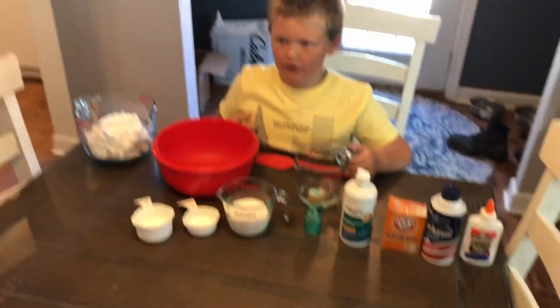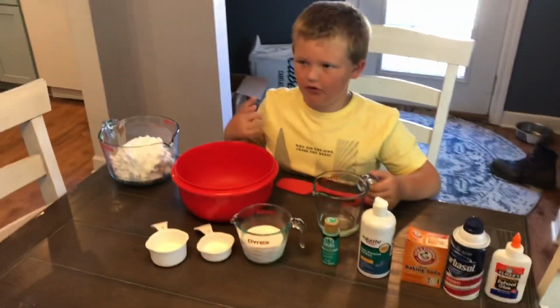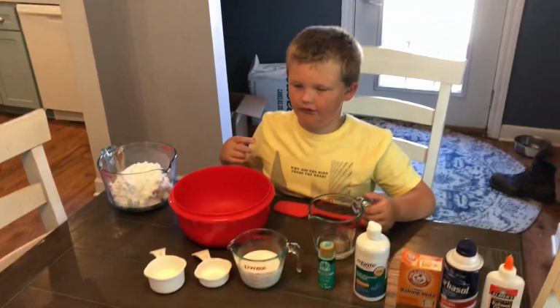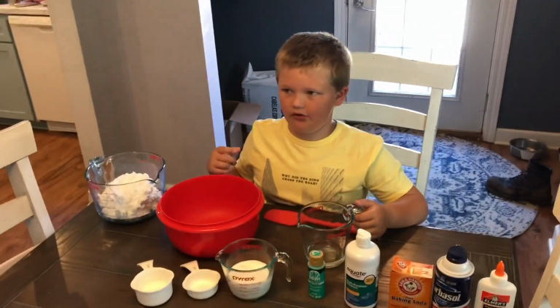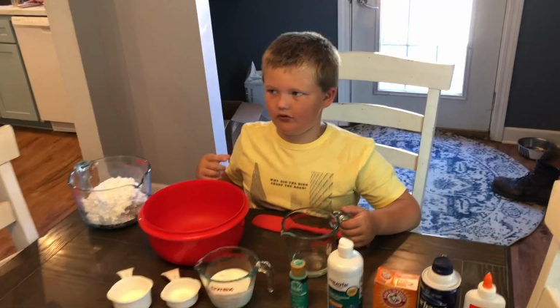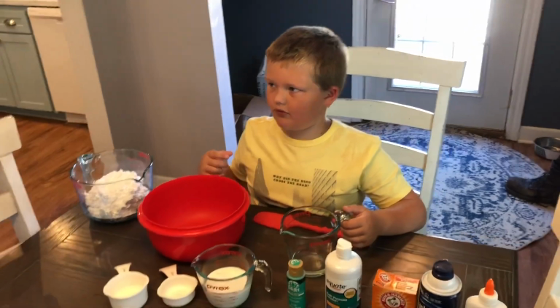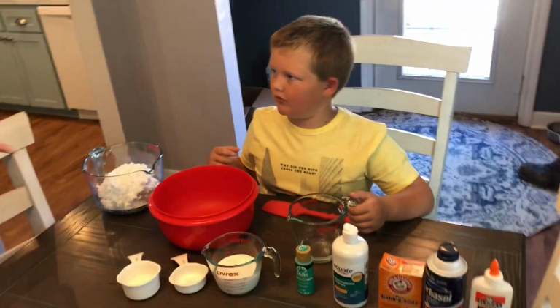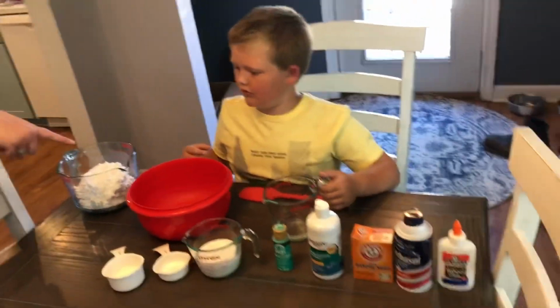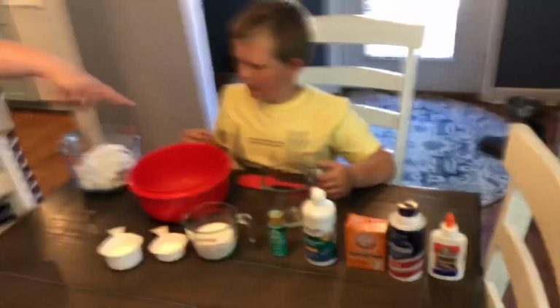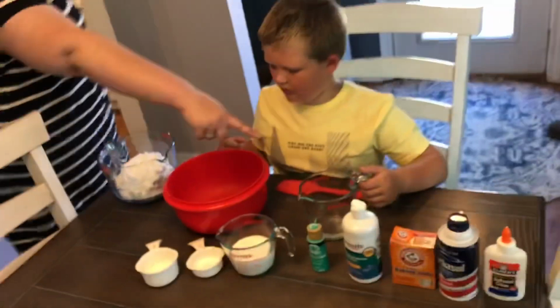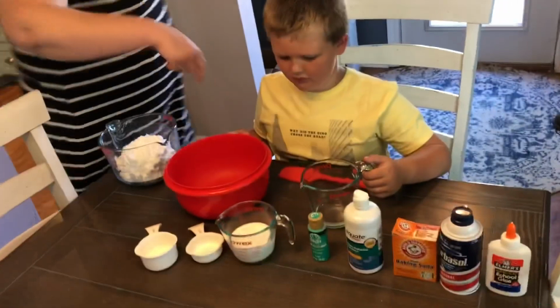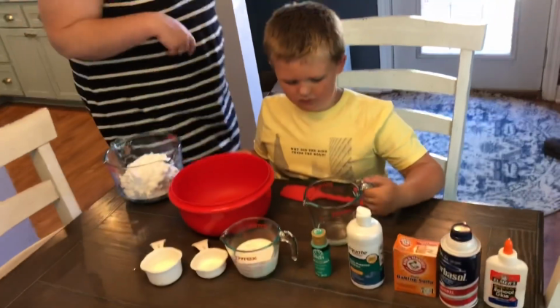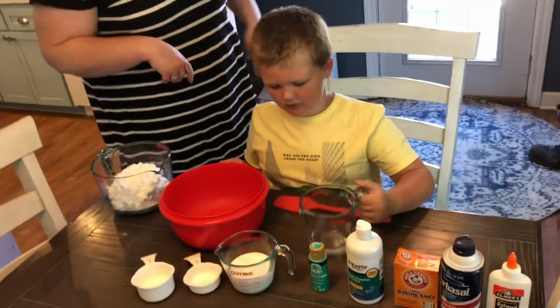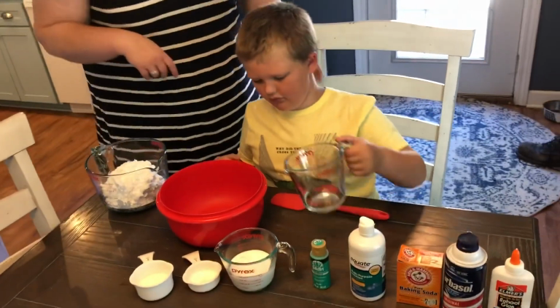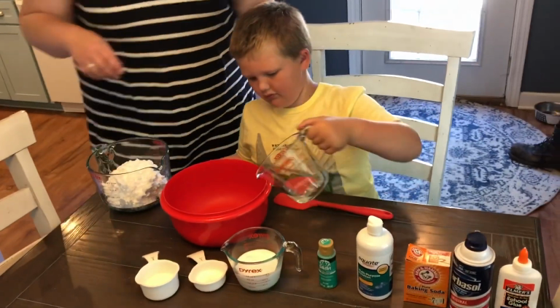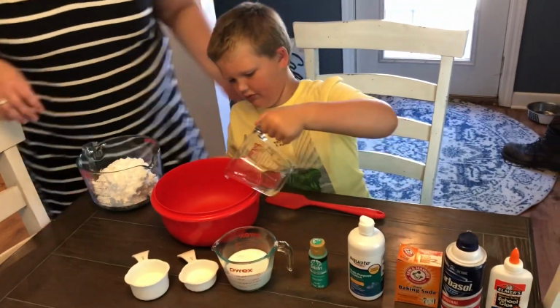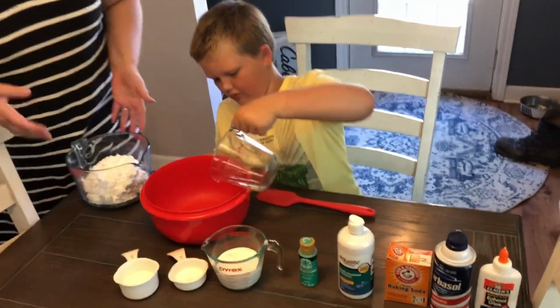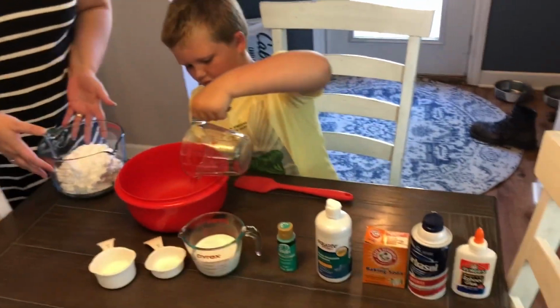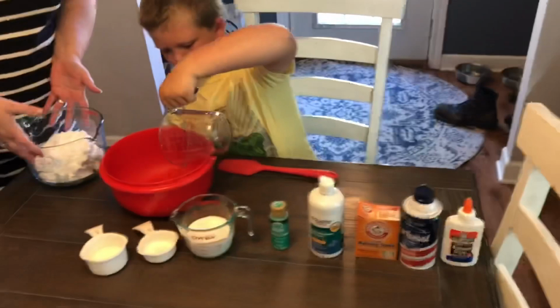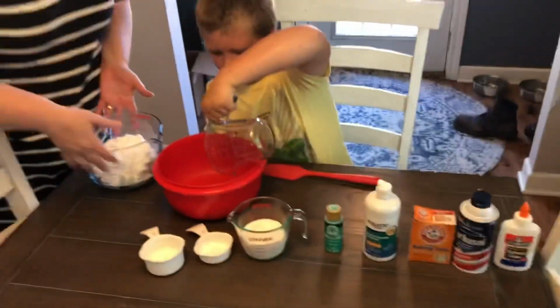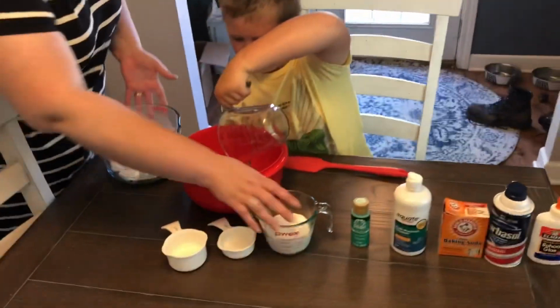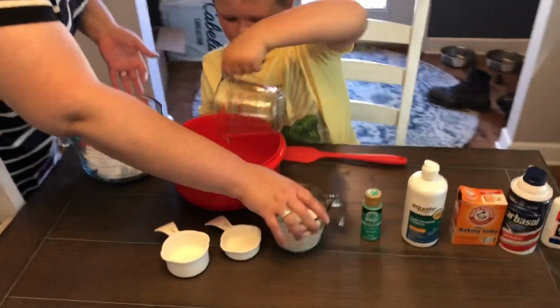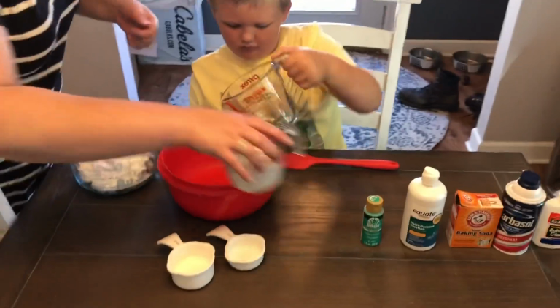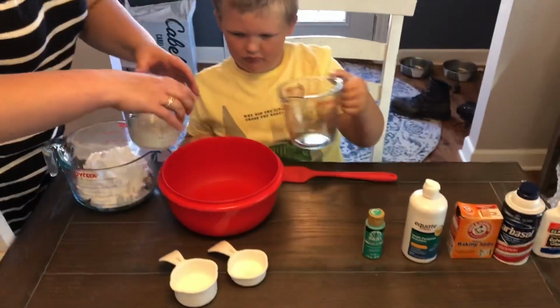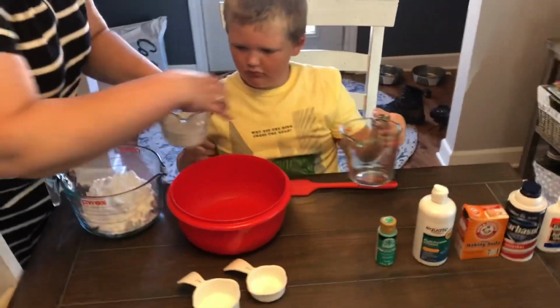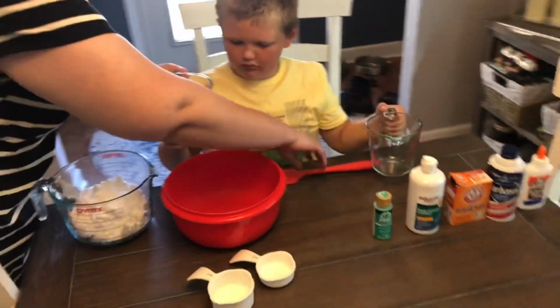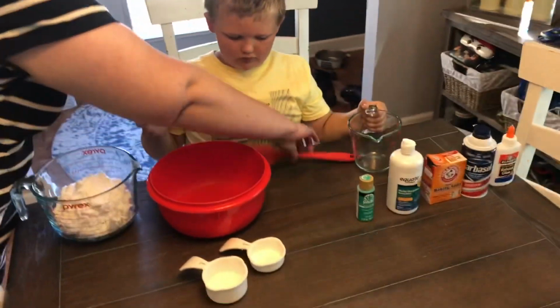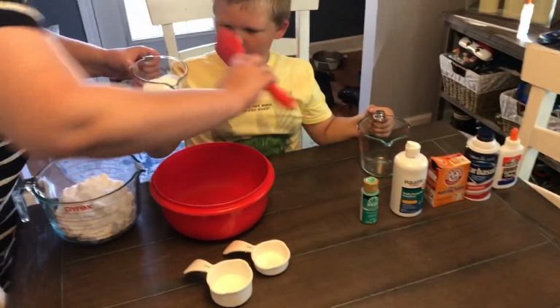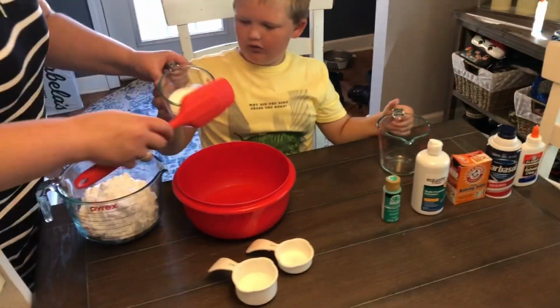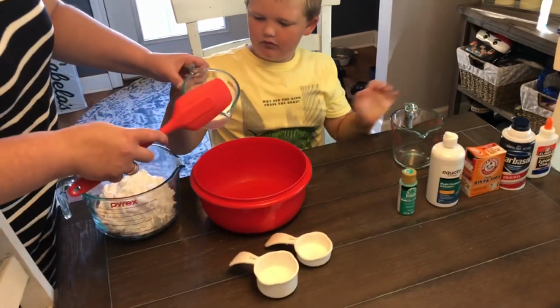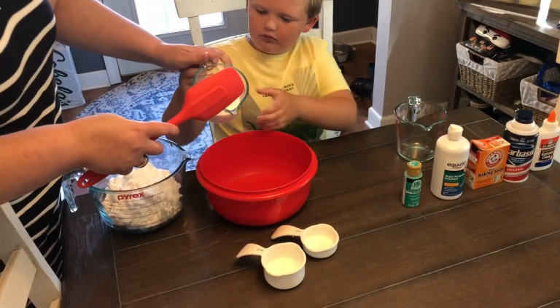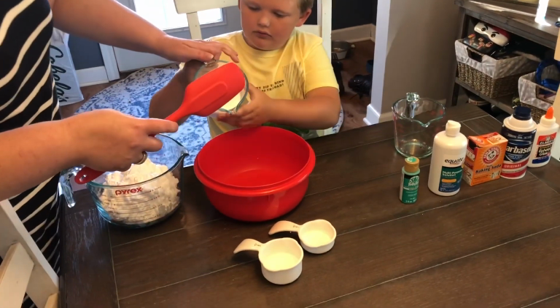So which one first? Pour in this one — that's the water. And then you're going to pour in your glue. Can I do the glue? Pour it in.